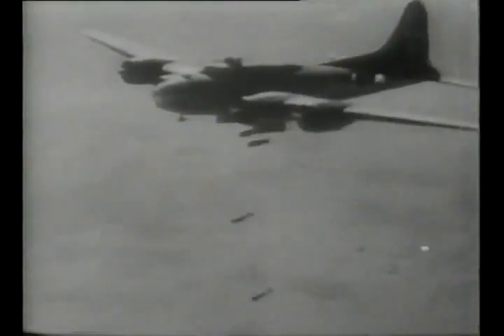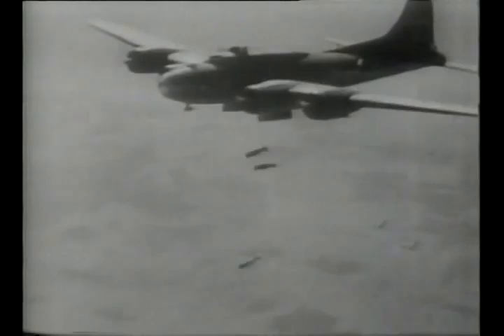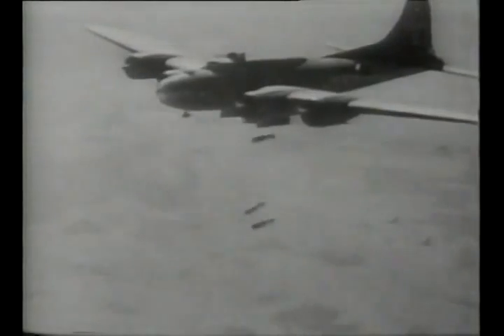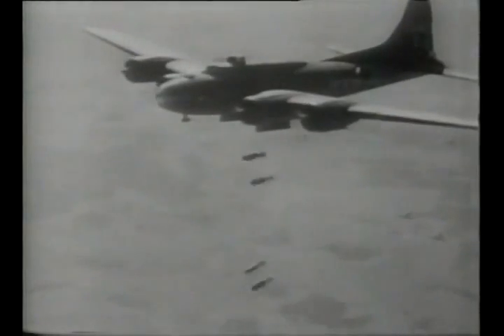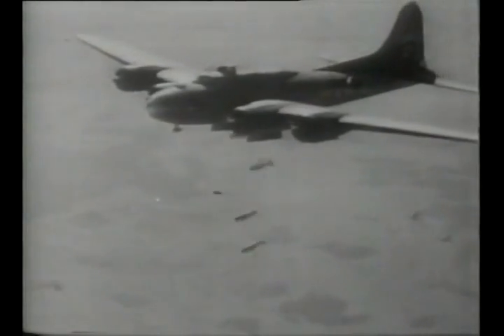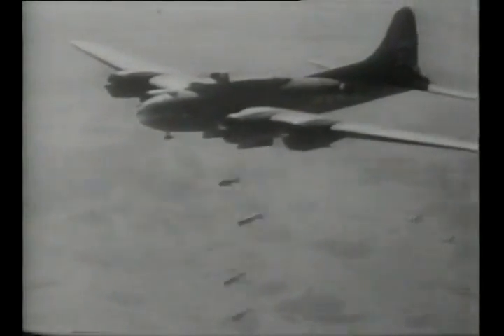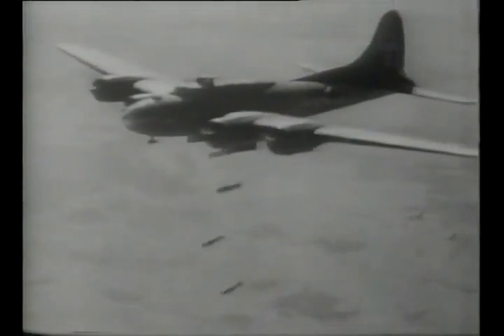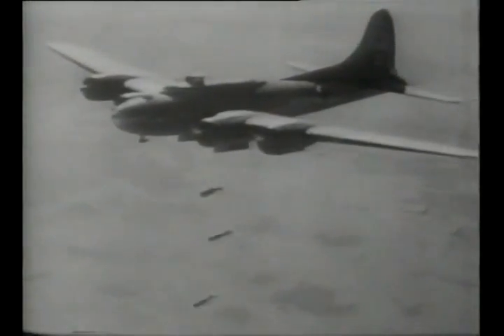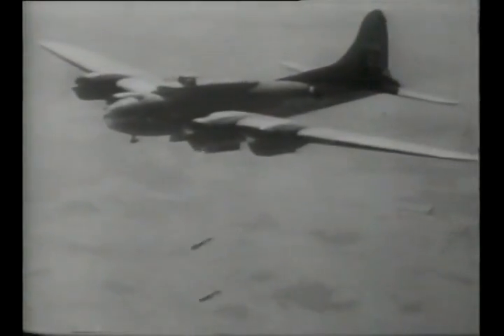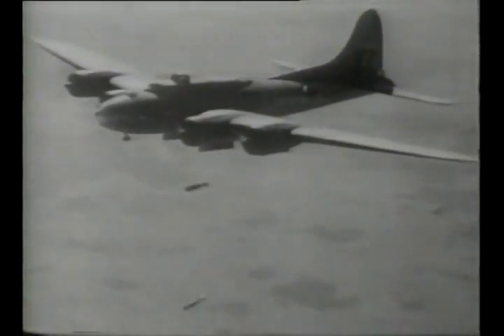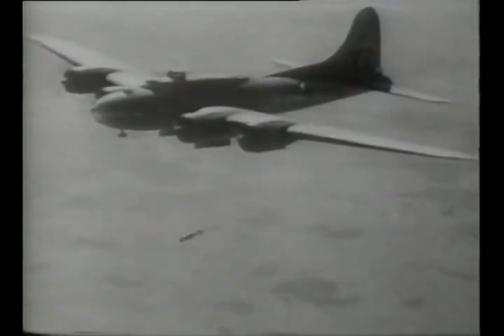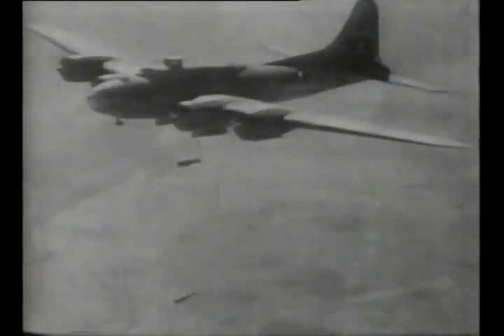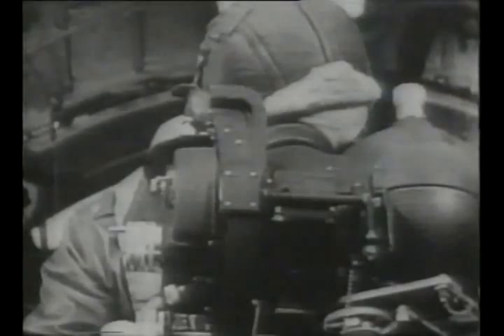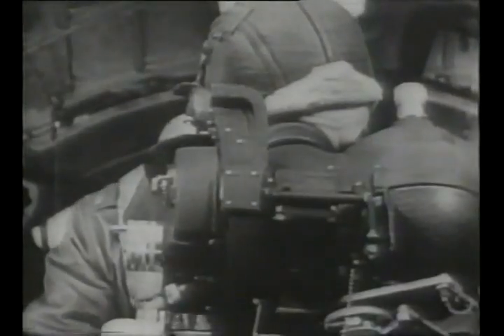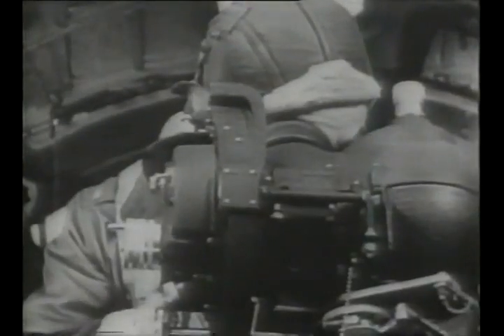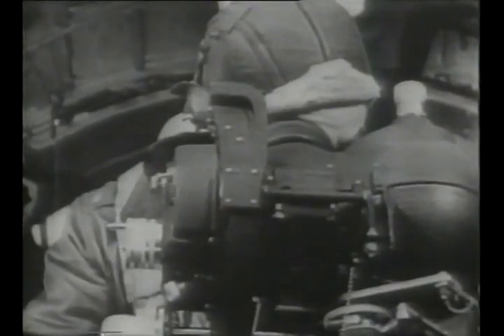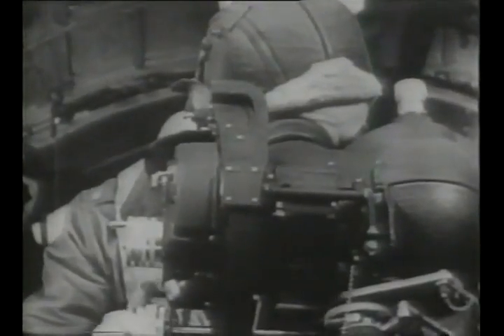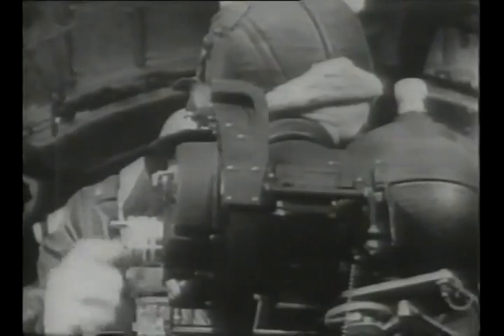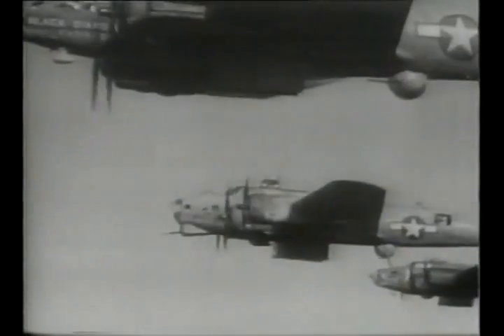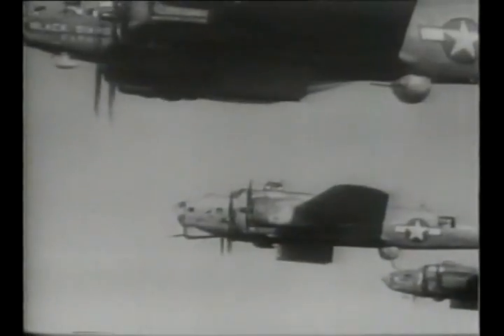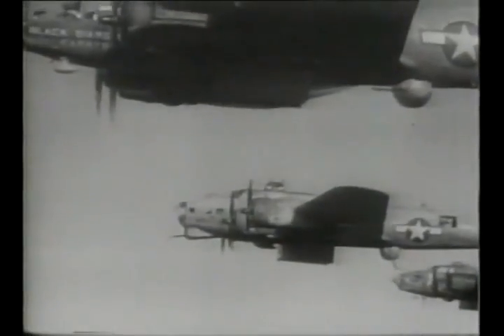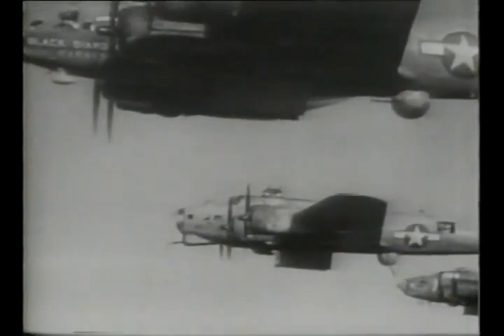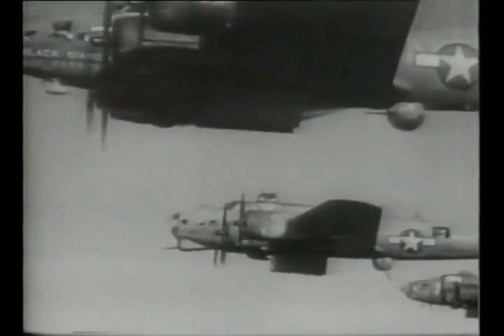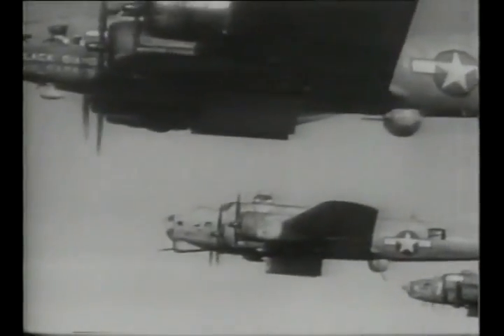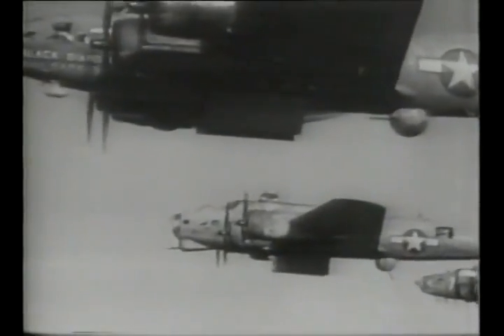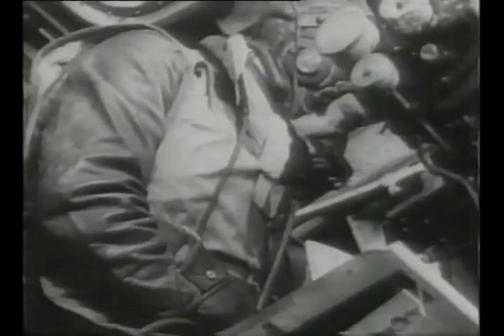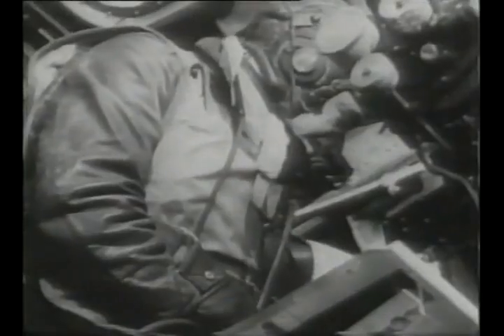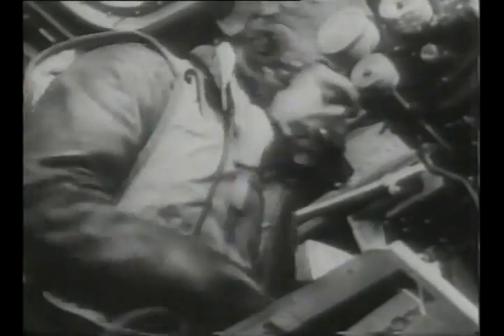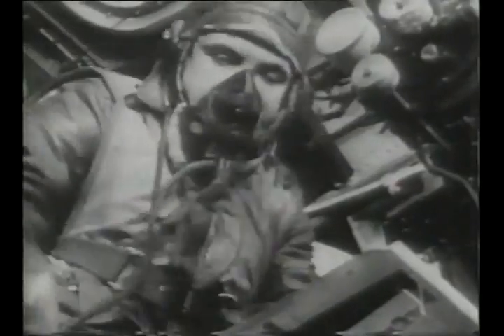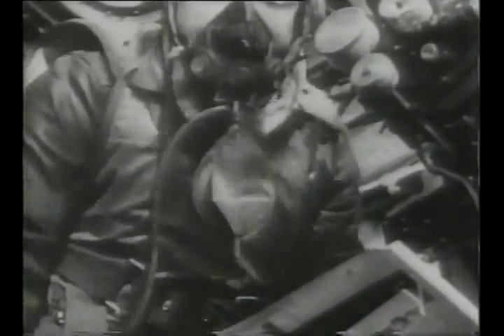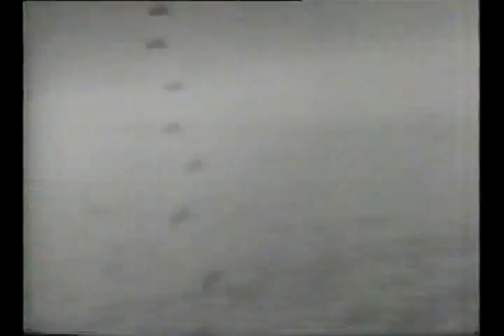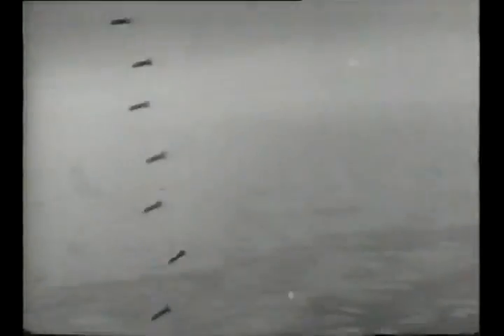This new bombsight was tested first in B-17s. Since the bombsight passed control of the aircraft from pilot to bombardier, U.S. aircraft could now more accurately bomb the targets.